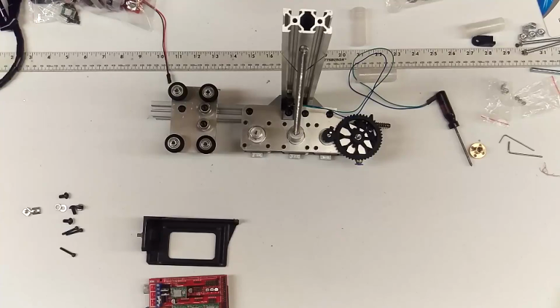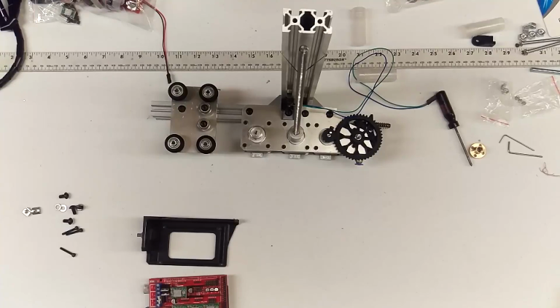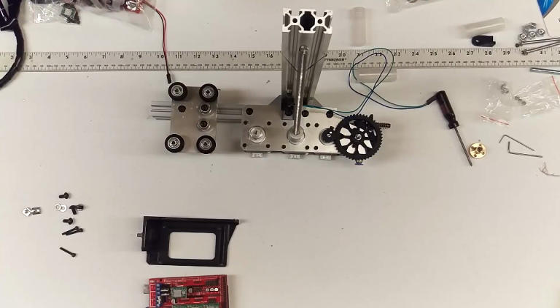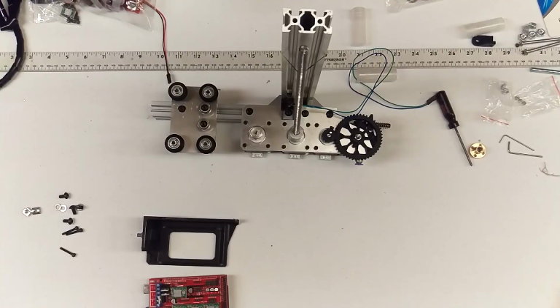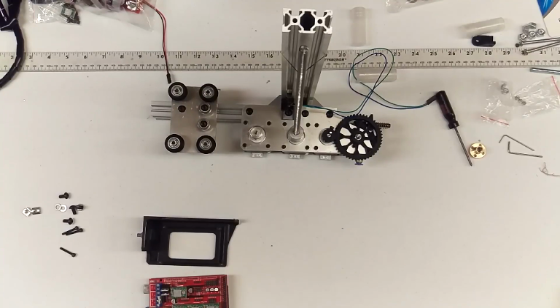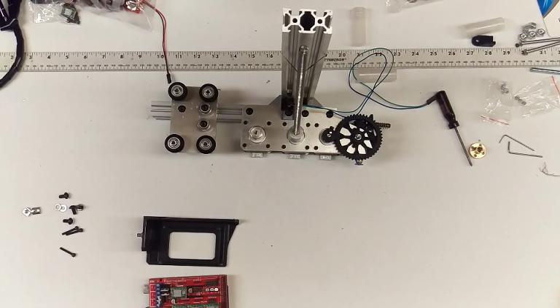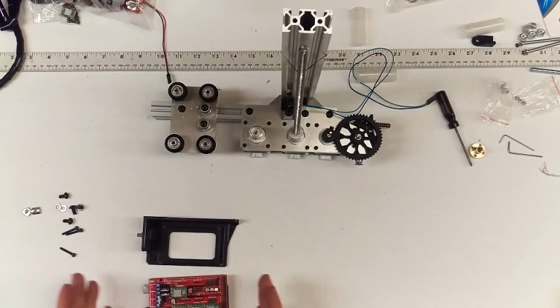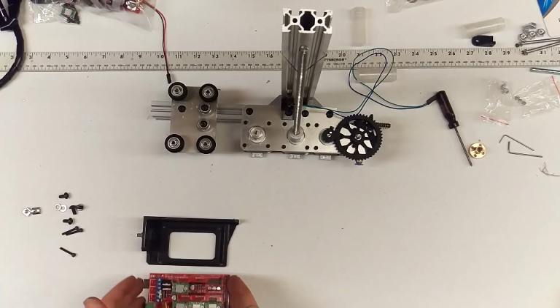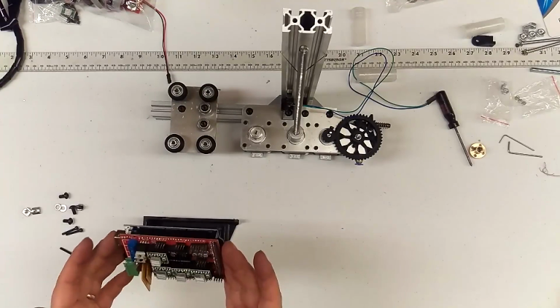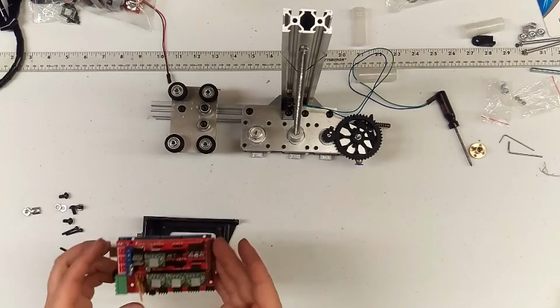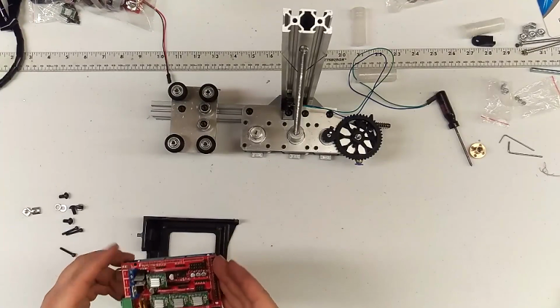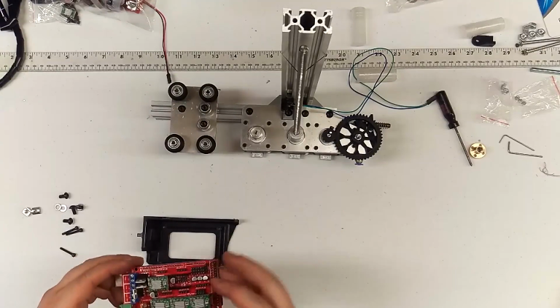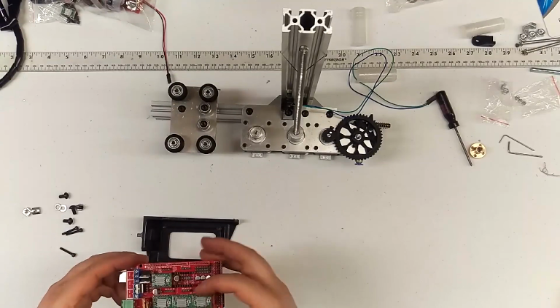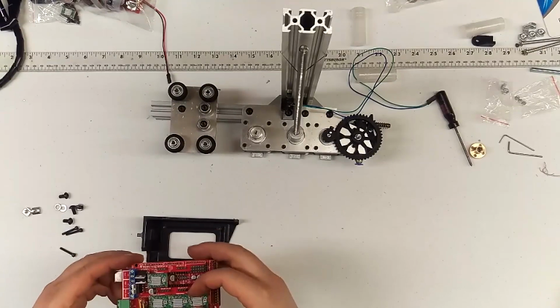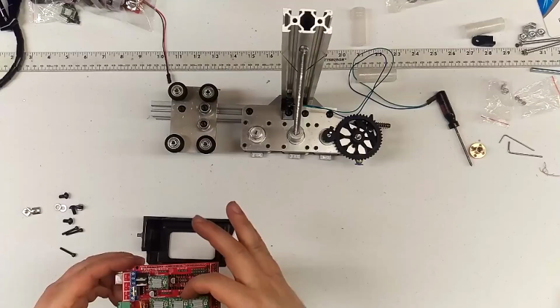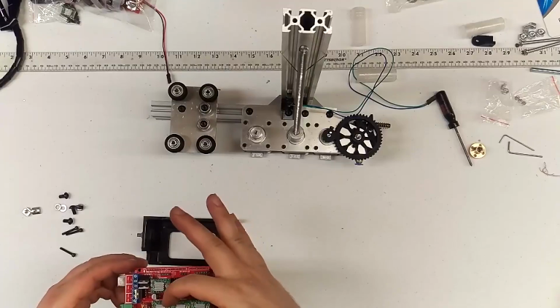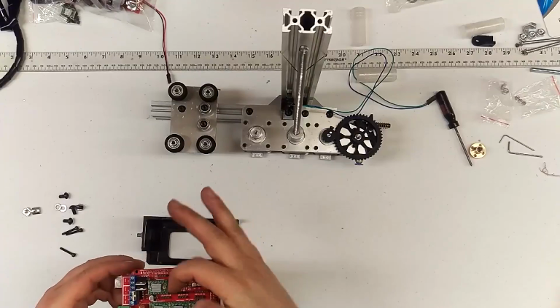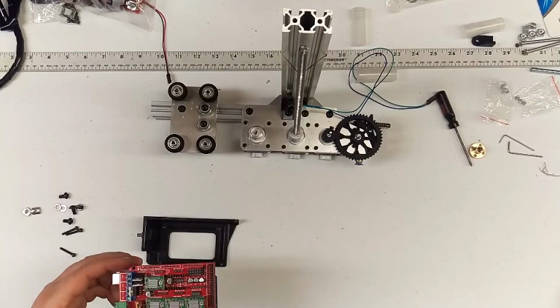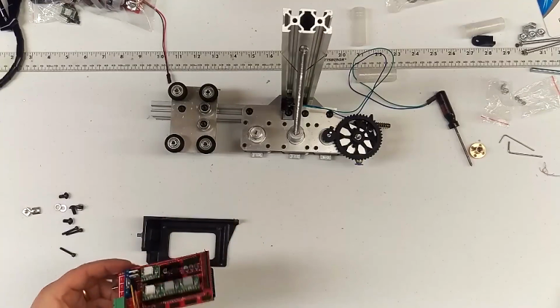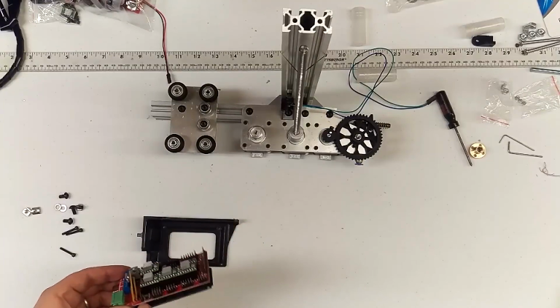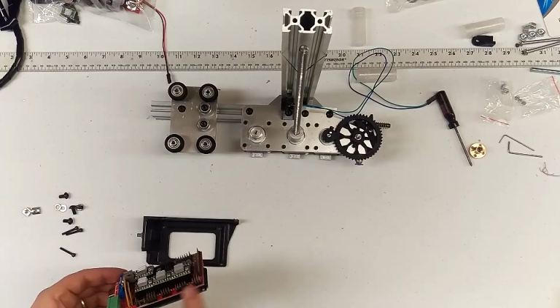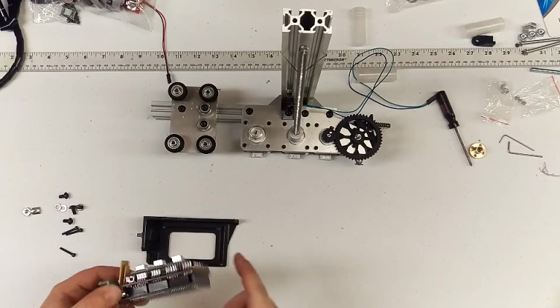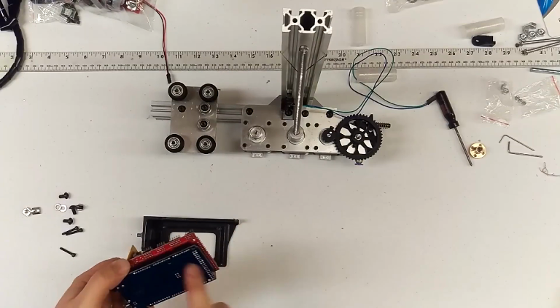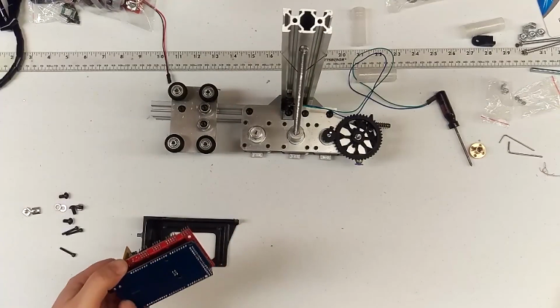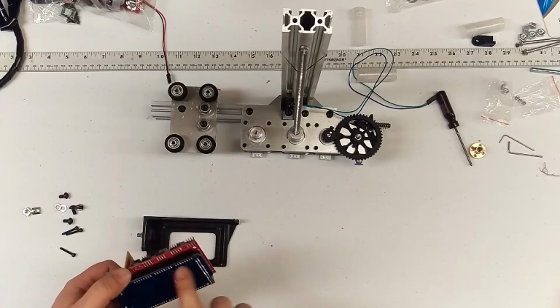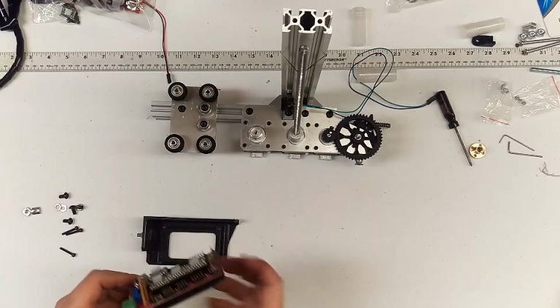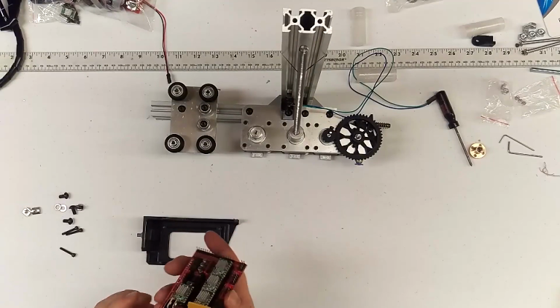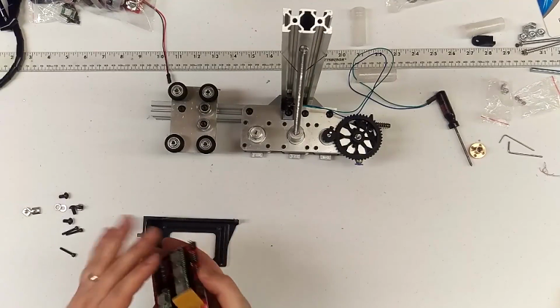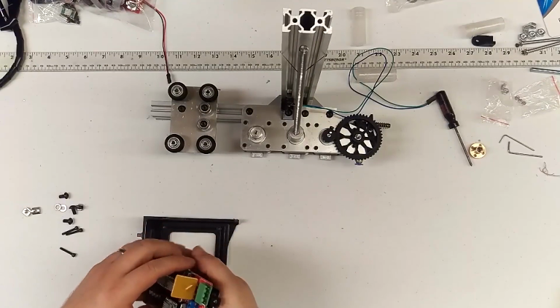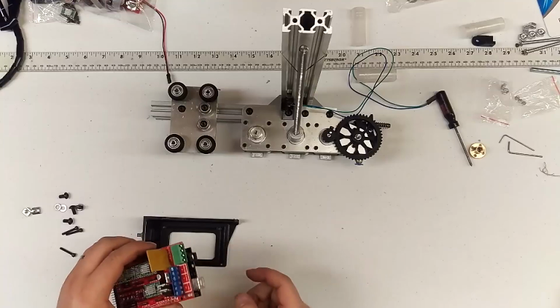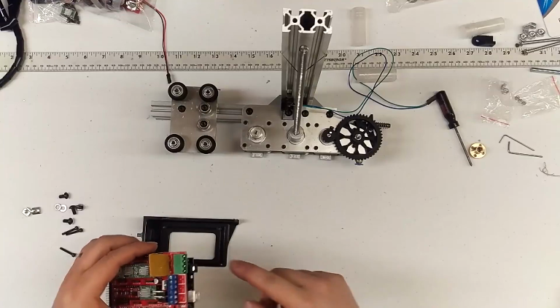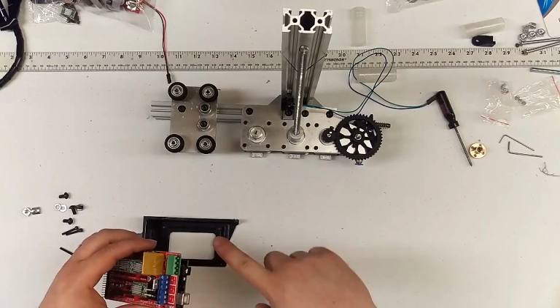Hi guys, time for the ramps assembly. It should come pre-assembled. These are your stepper drivers, the green ones. This is the ramps board. This is the Arduino. I'll go through all the components really quickly.